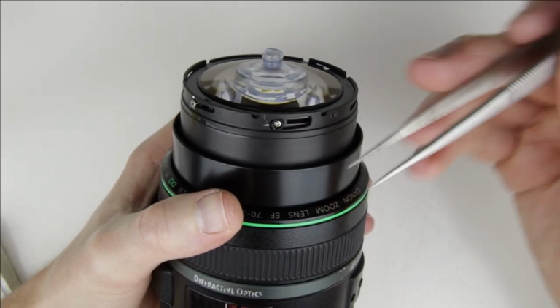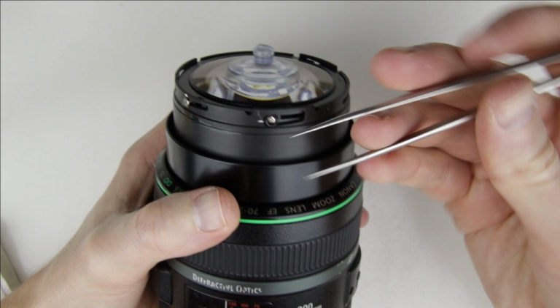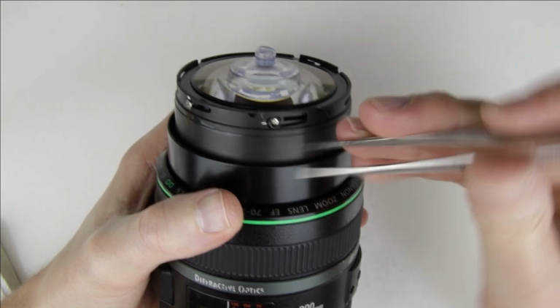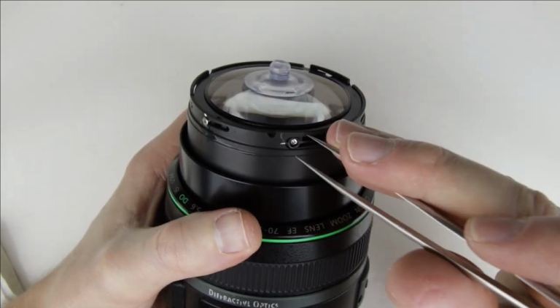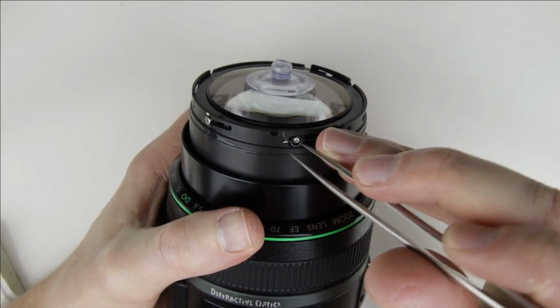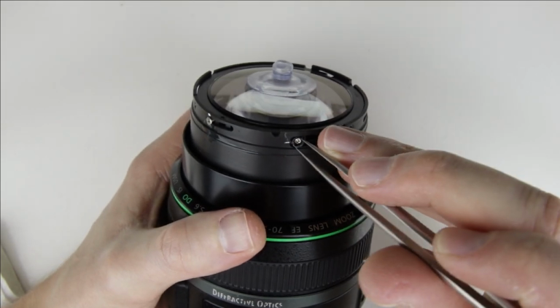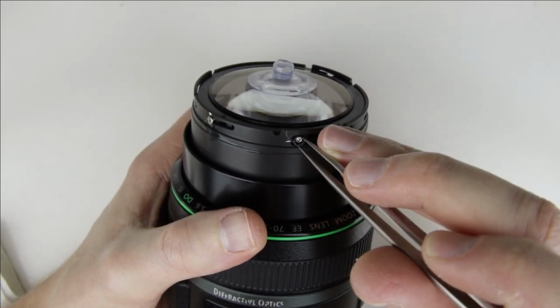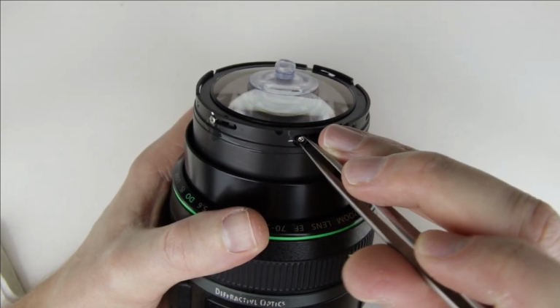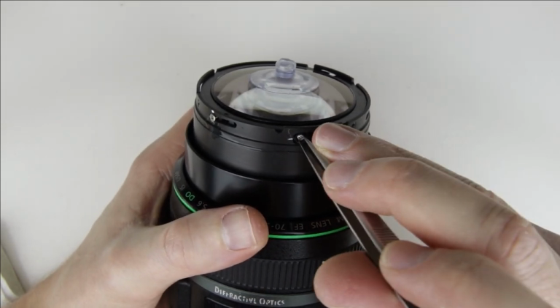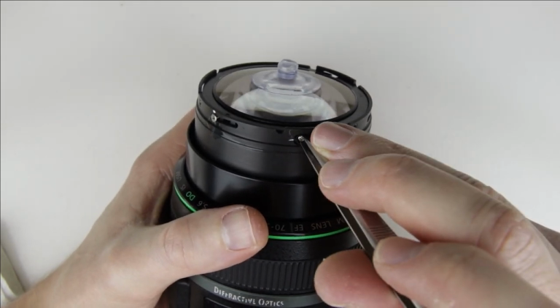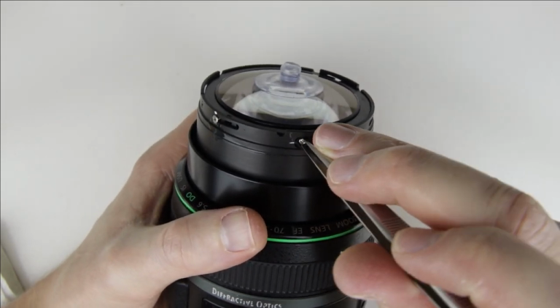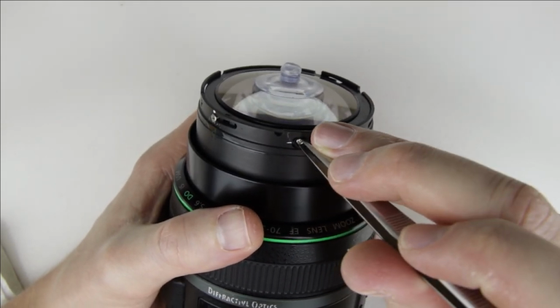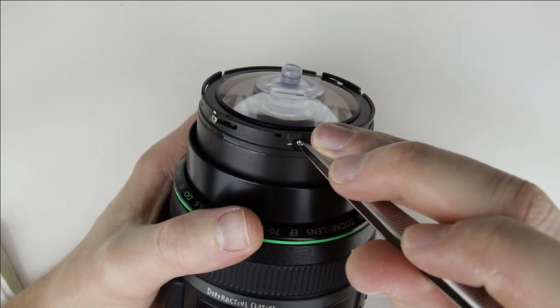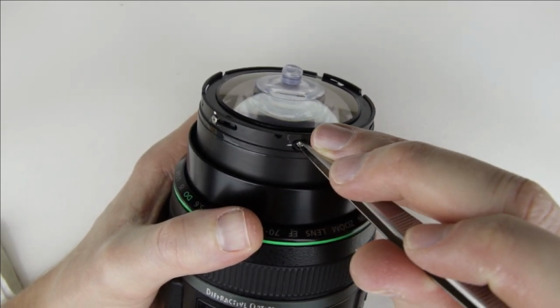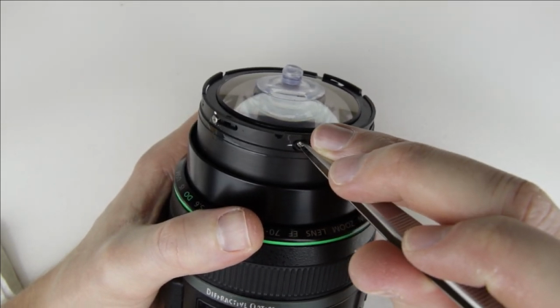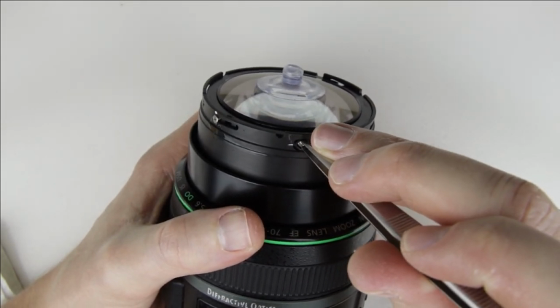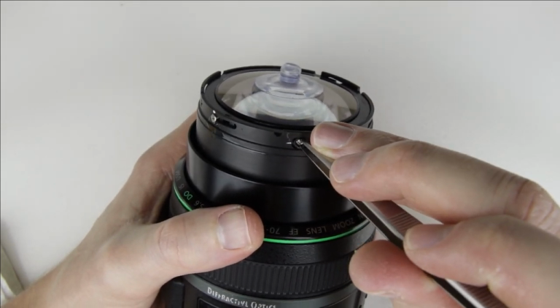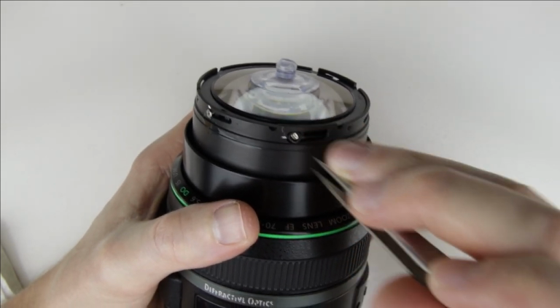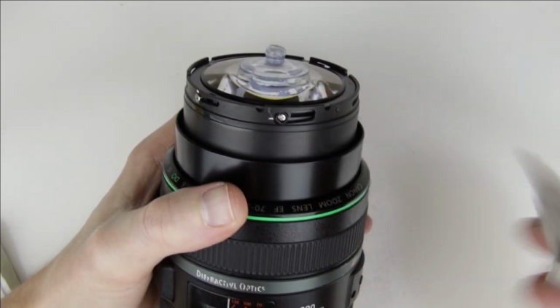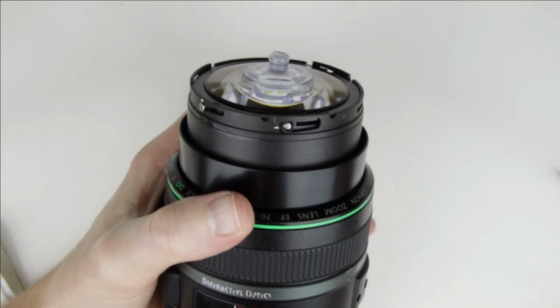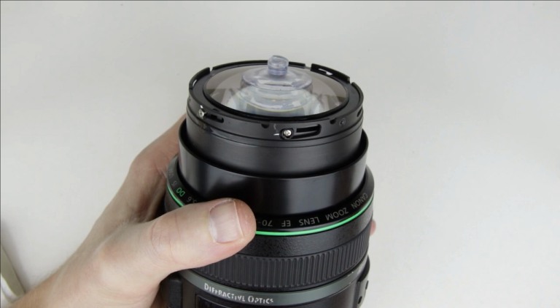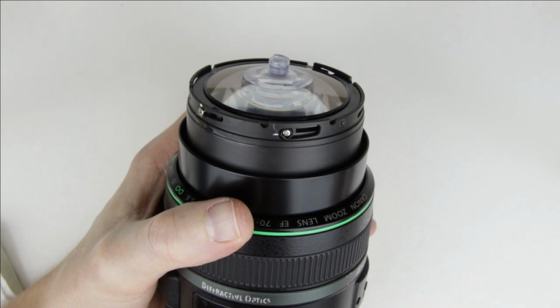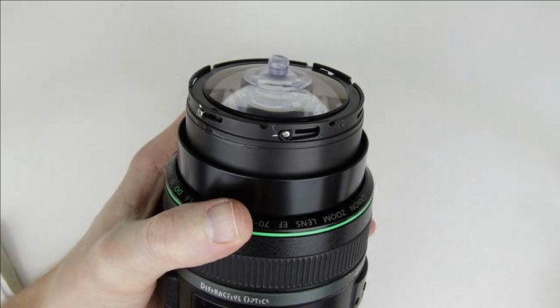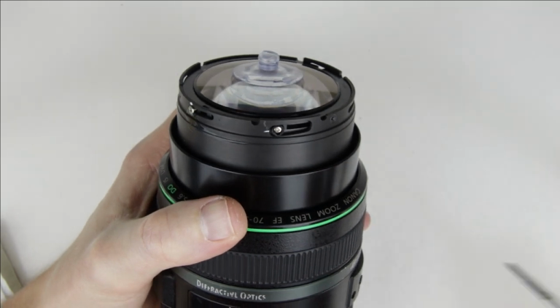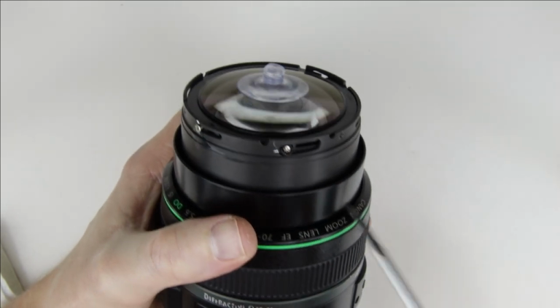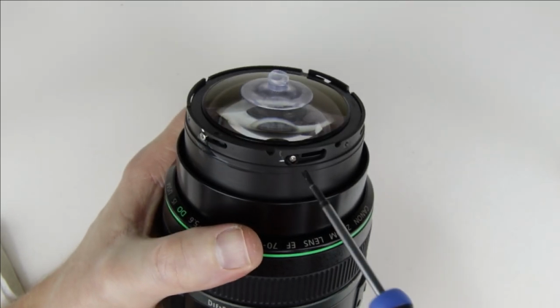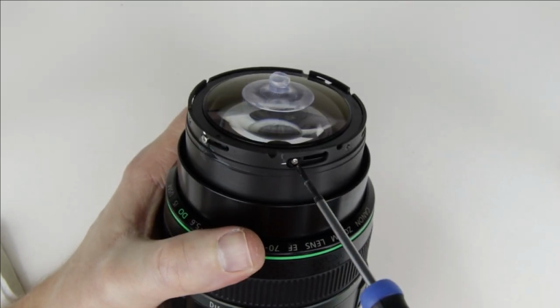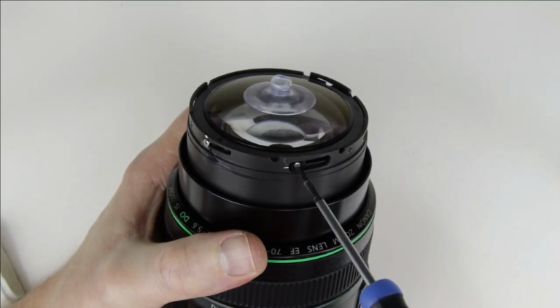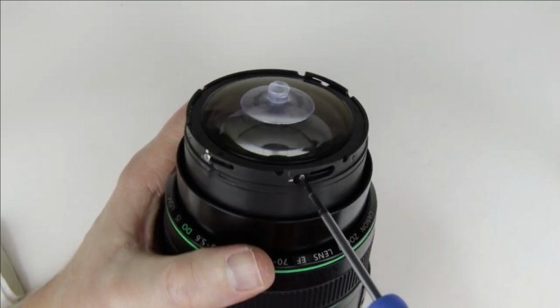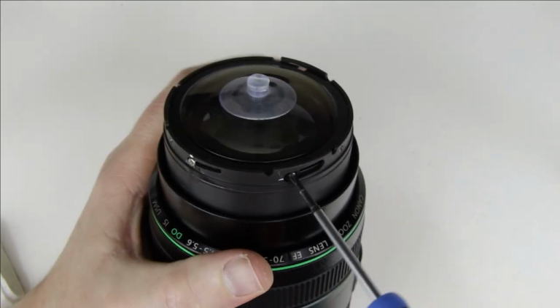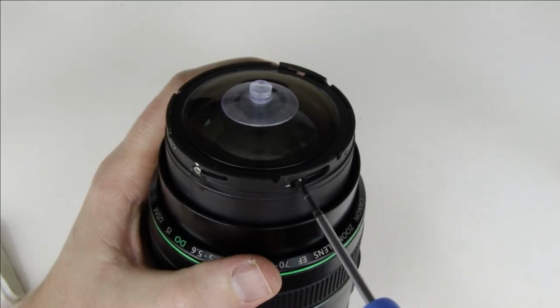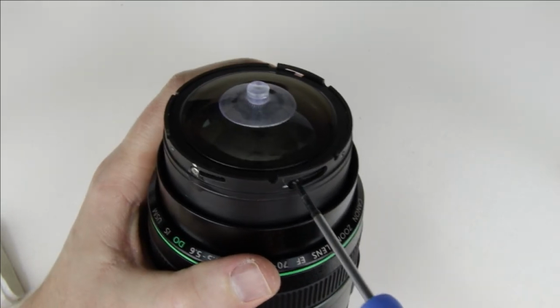The screws are eccentric screws, so they should be in the same position as they were before disassembly. Use tweezers to turn the rings to their original position.